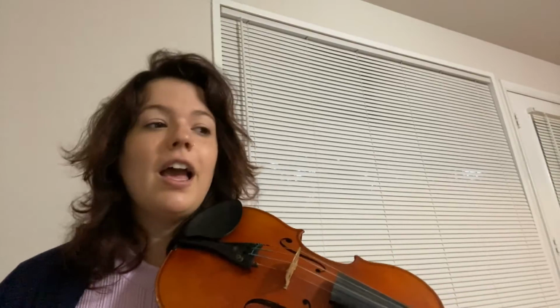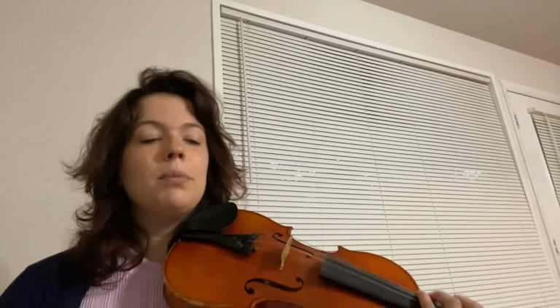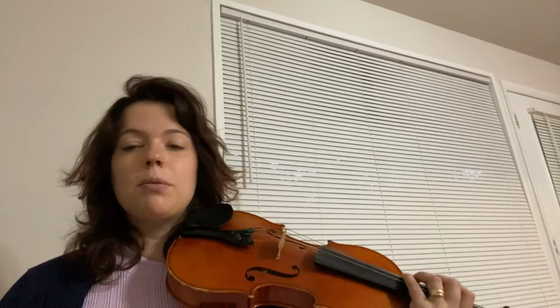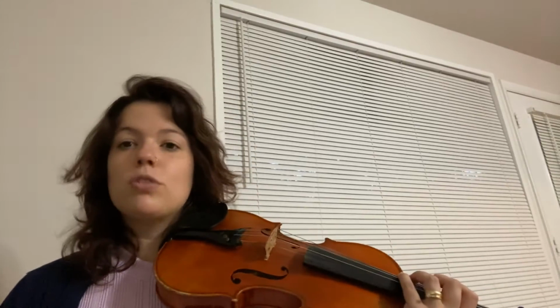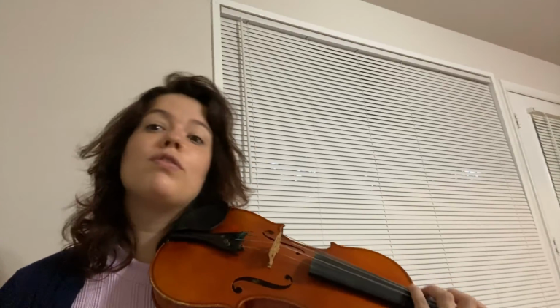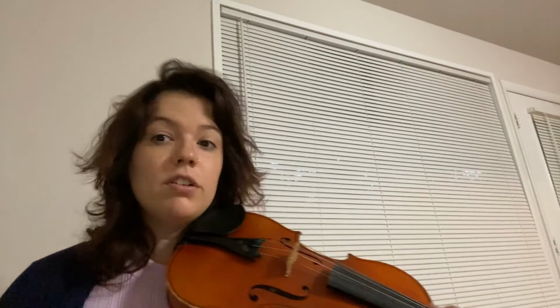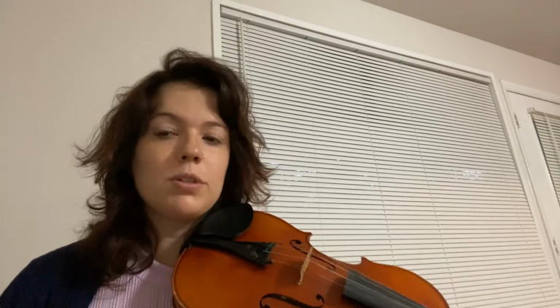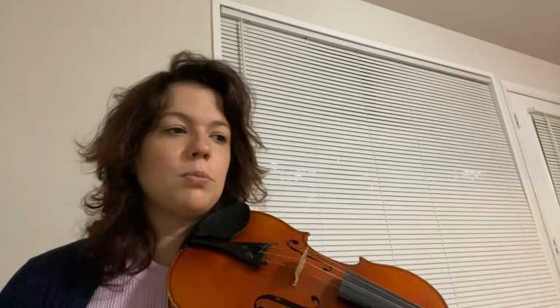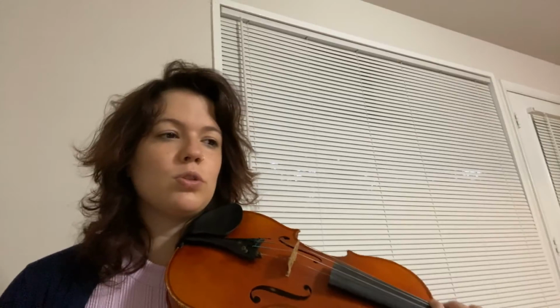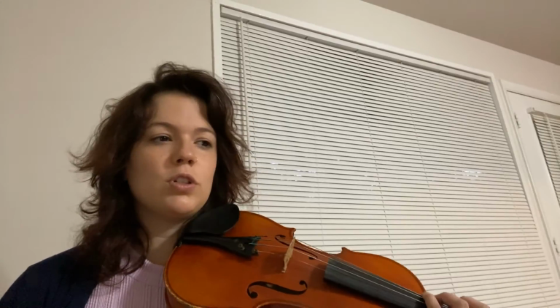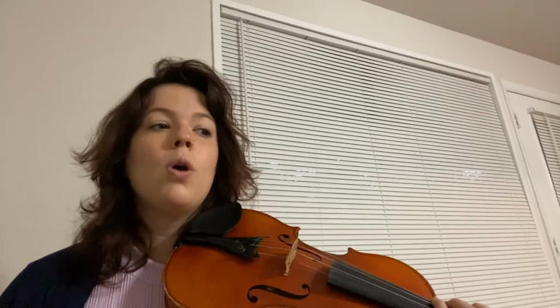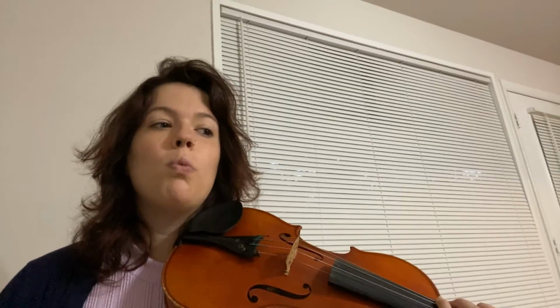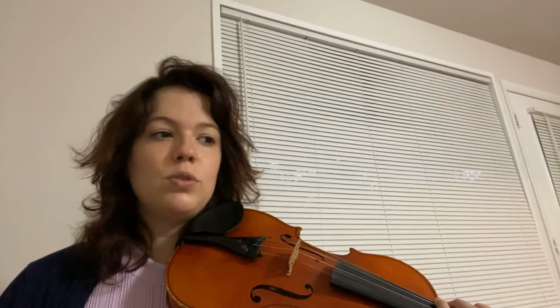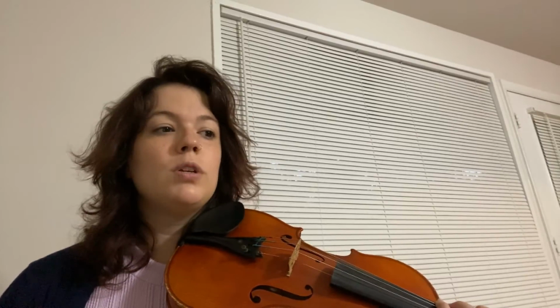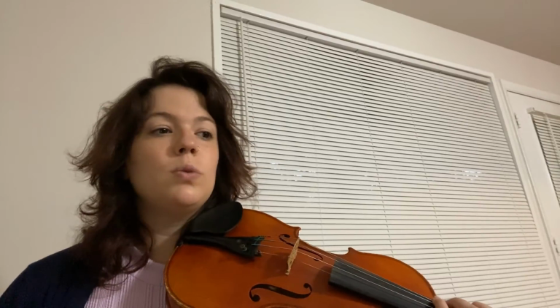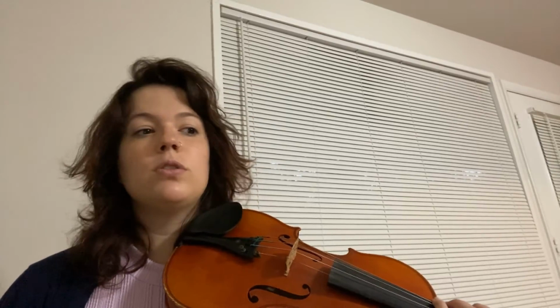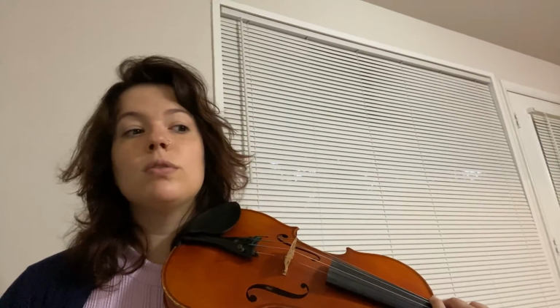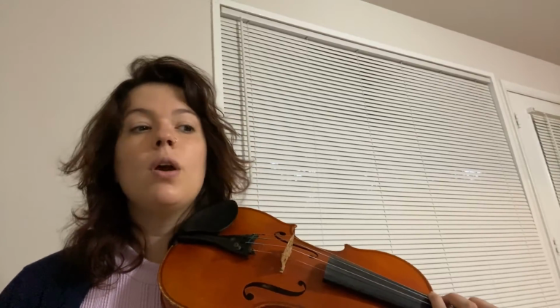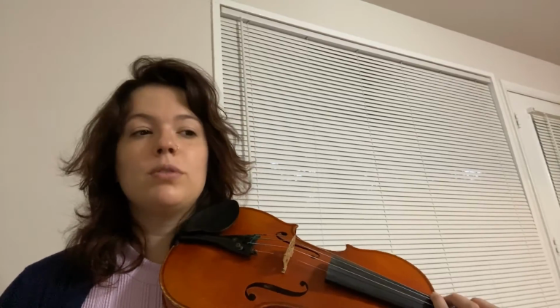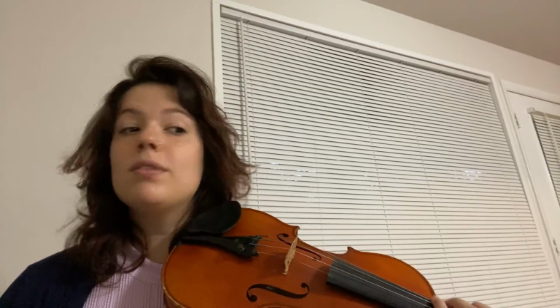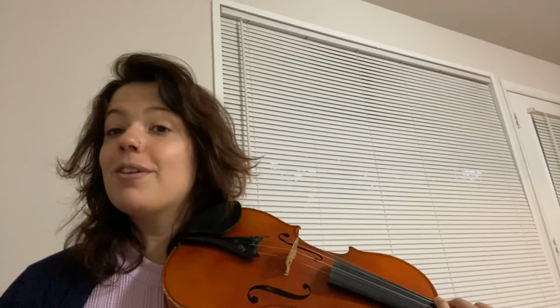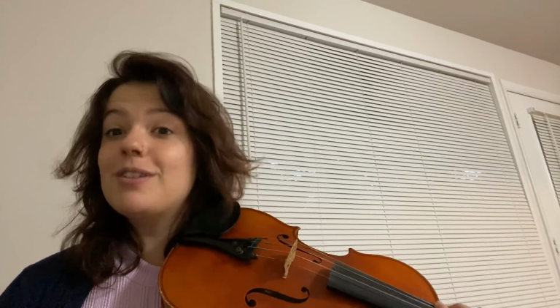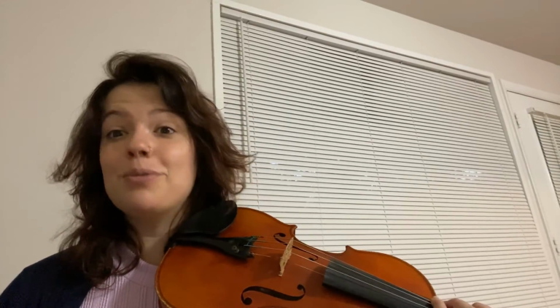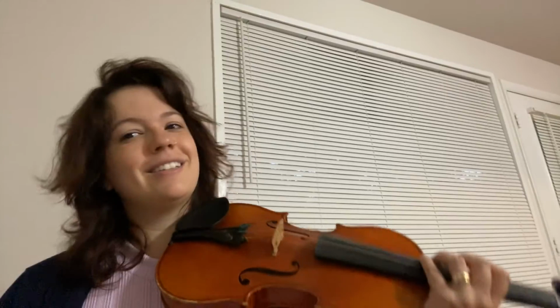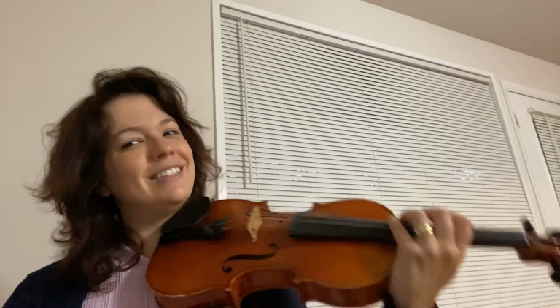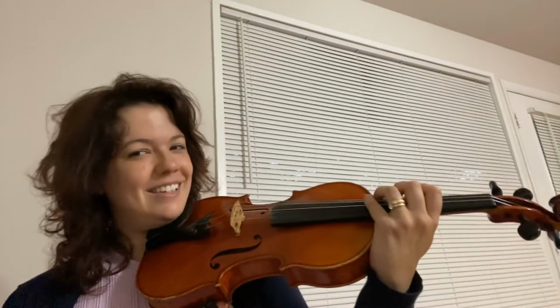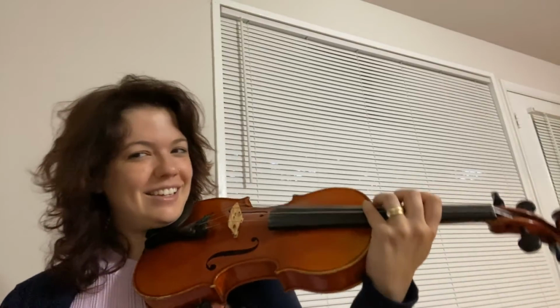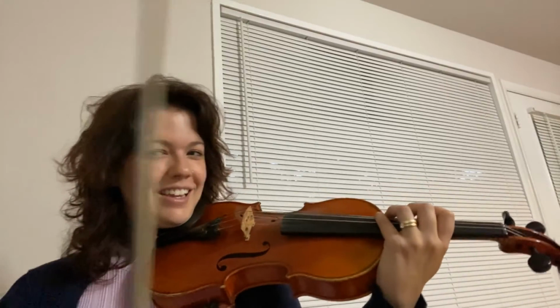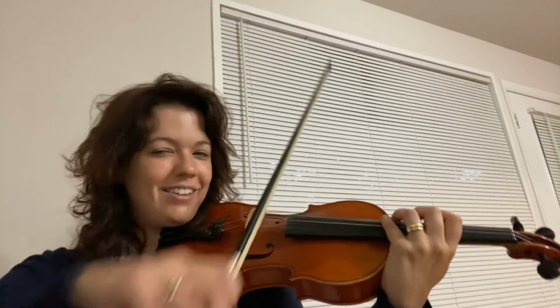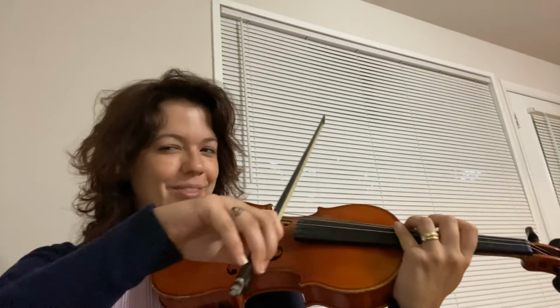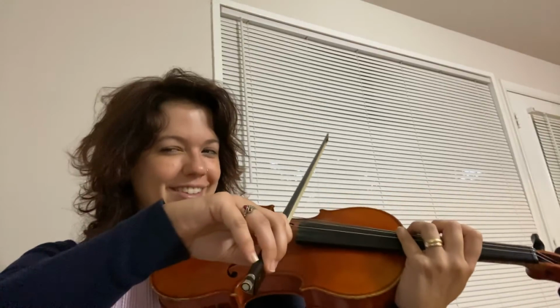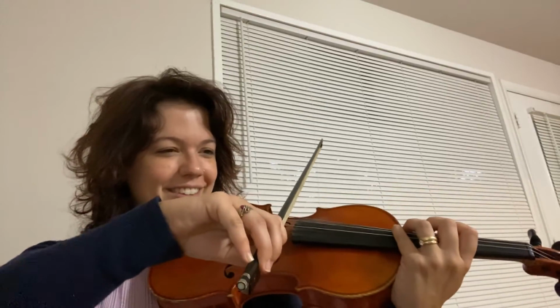And then being able to also know the finger numbers in third position, which are: one, two, three, two, one, two, three, one, two, three, four, three, two, one. Okay, and now I'm going to play it slowly.